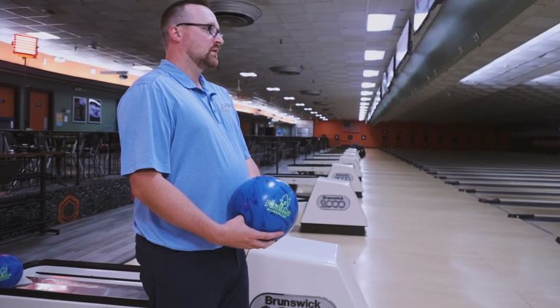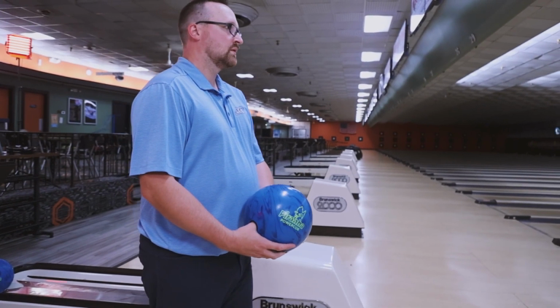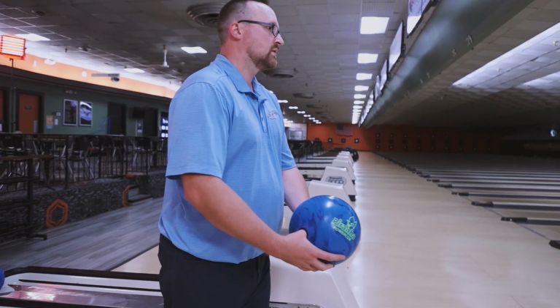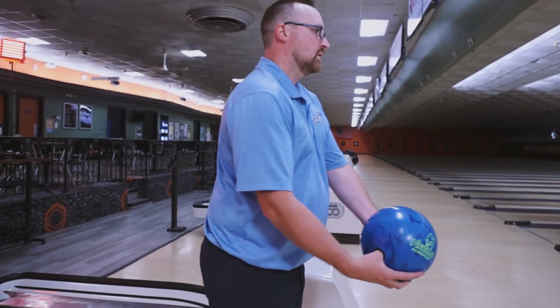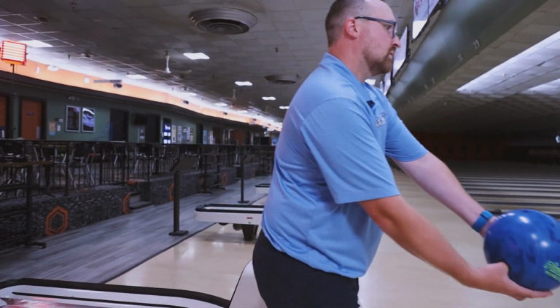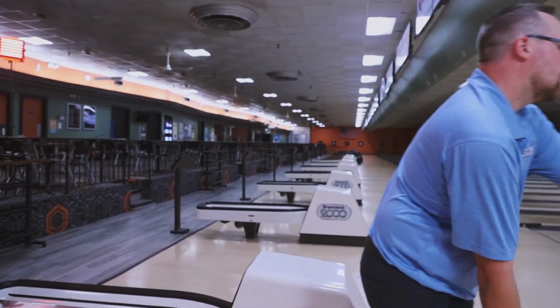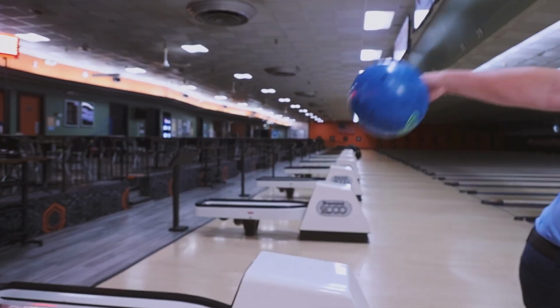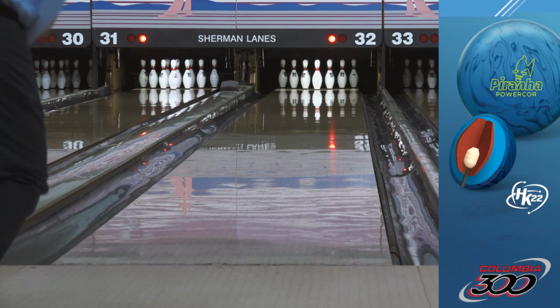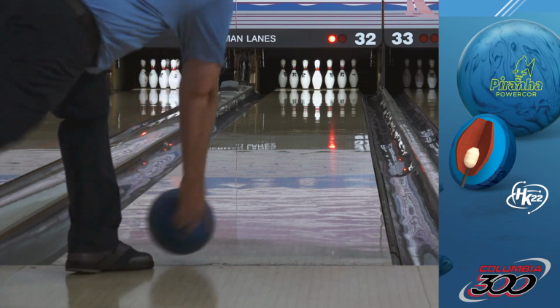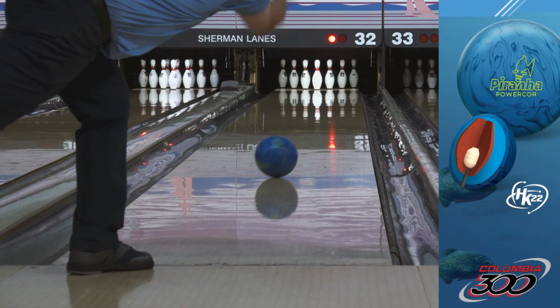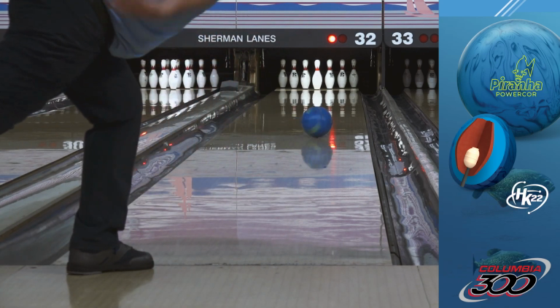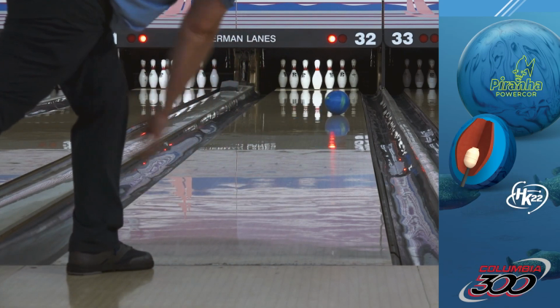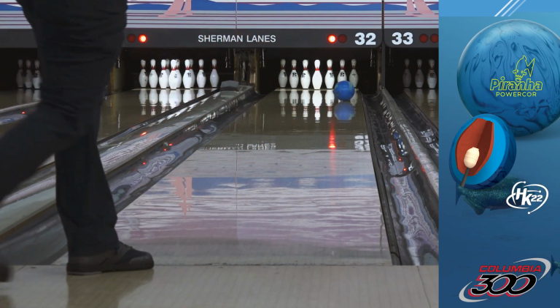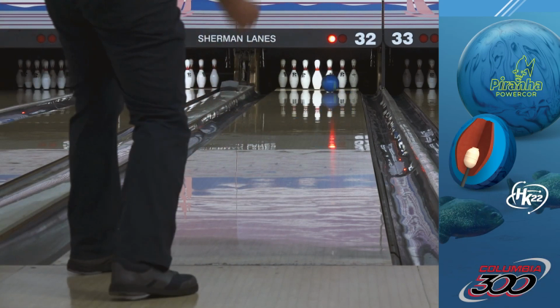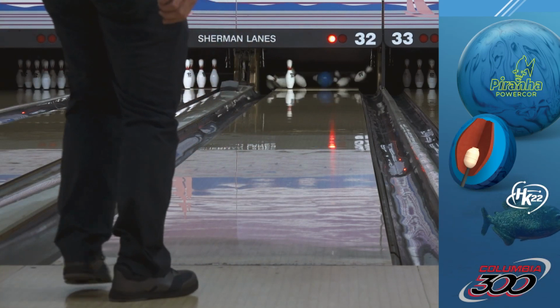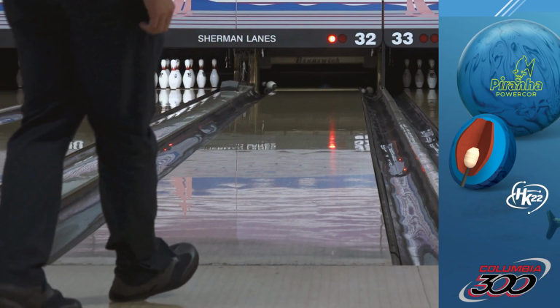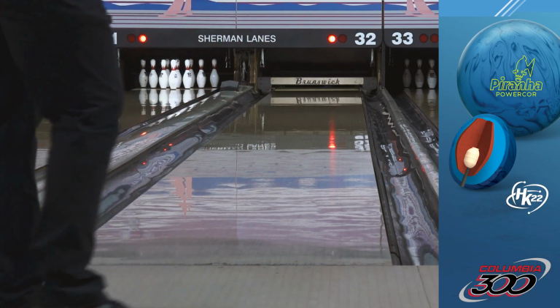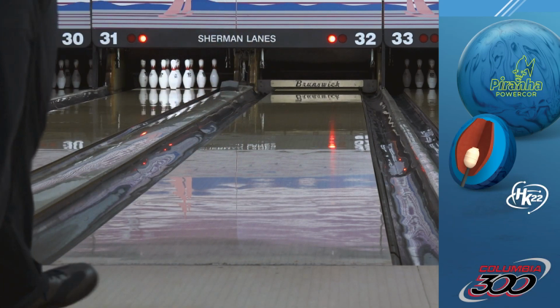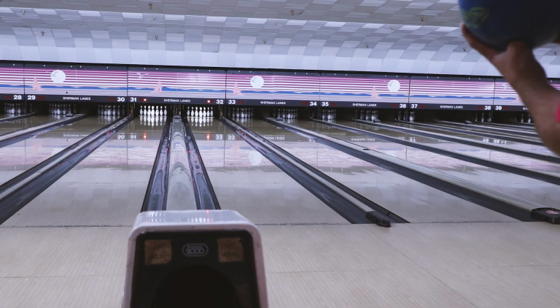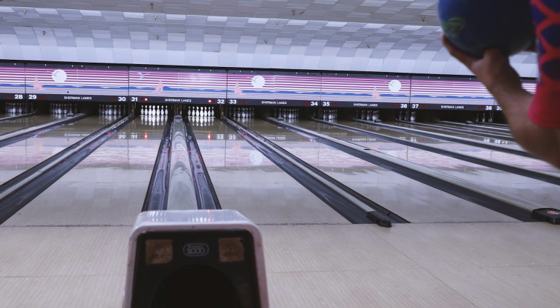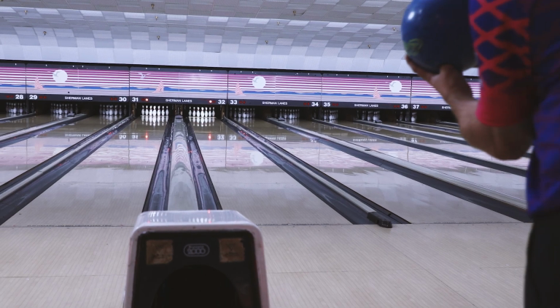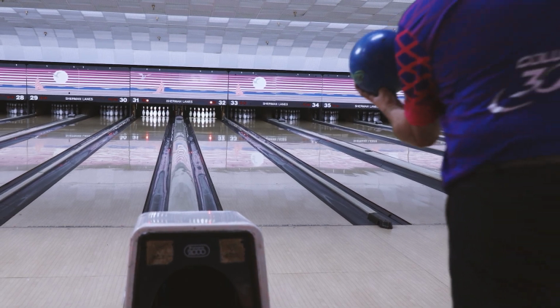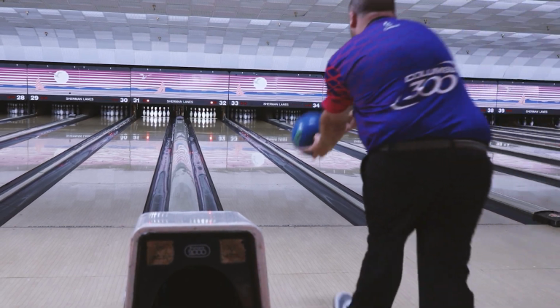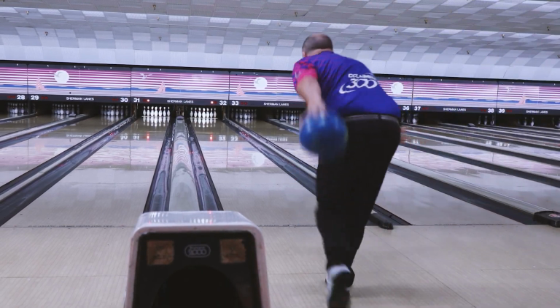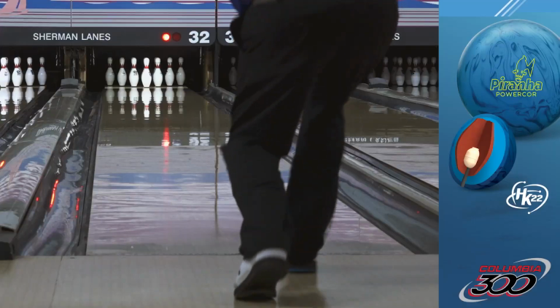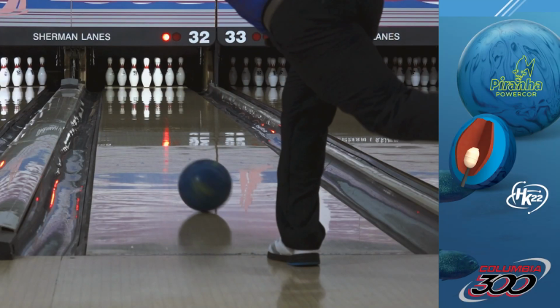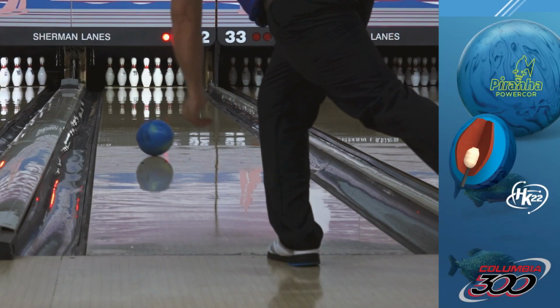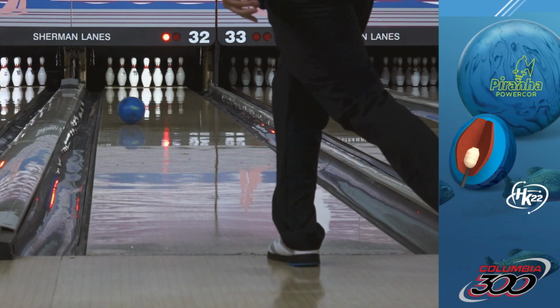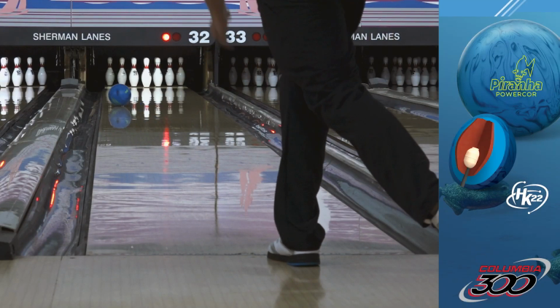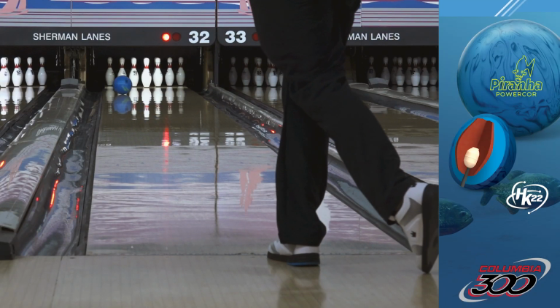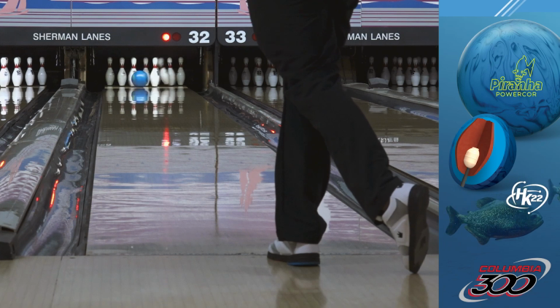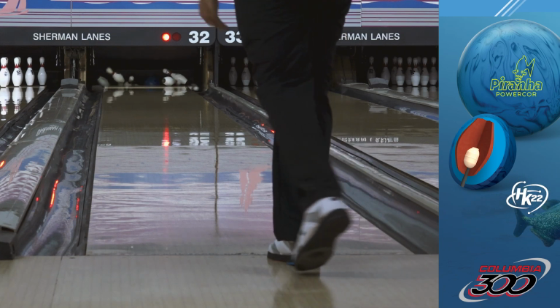We re-engineered the core shape from the Piranha C to feature our super-heavy Powercore nugget with a medium RG and high differential to promote length through the front and middle parts of the lane and boost the continuation on the back end.